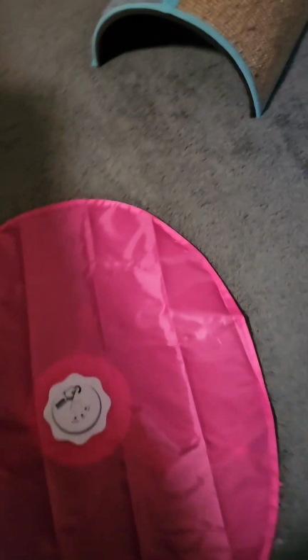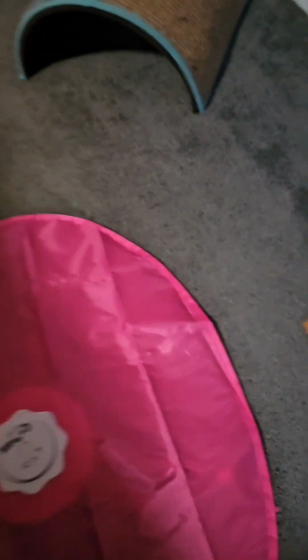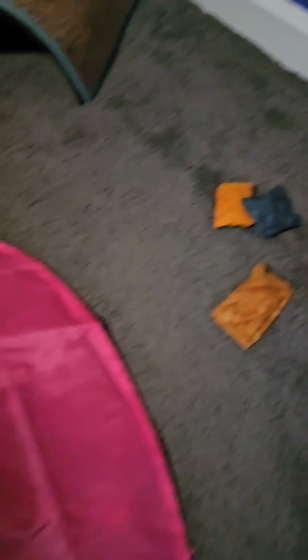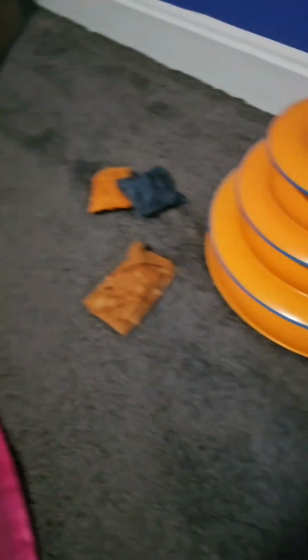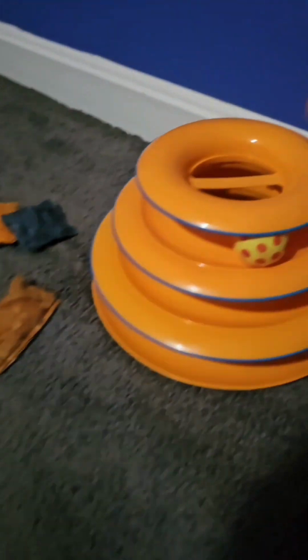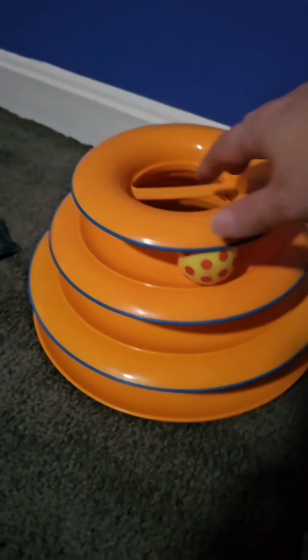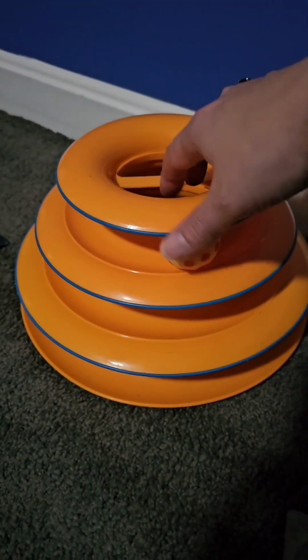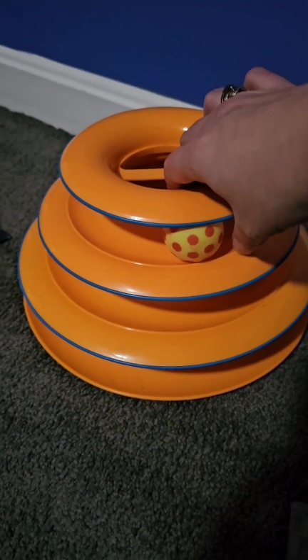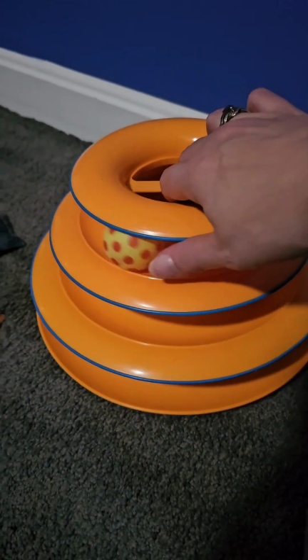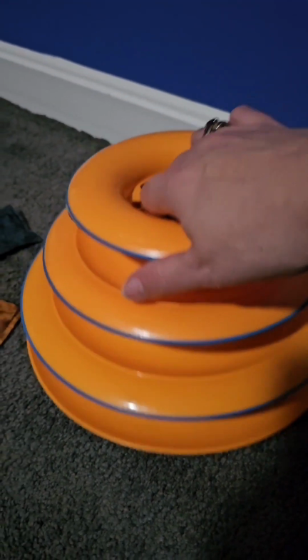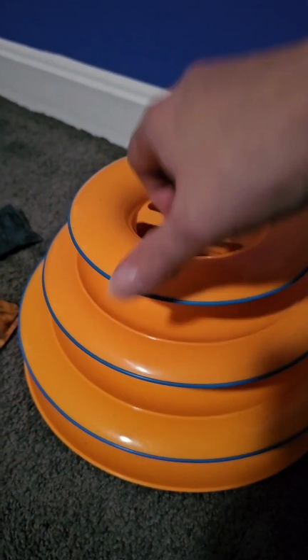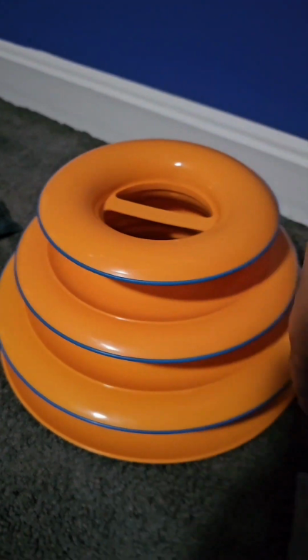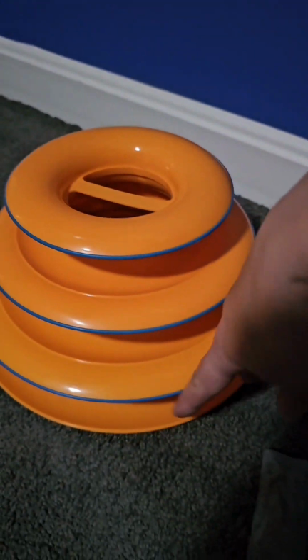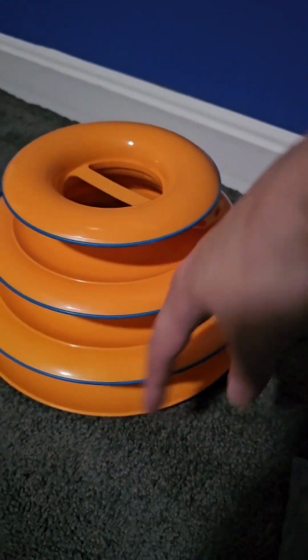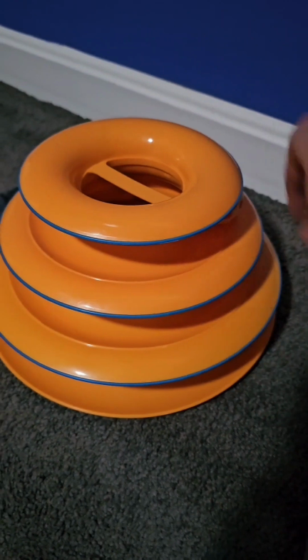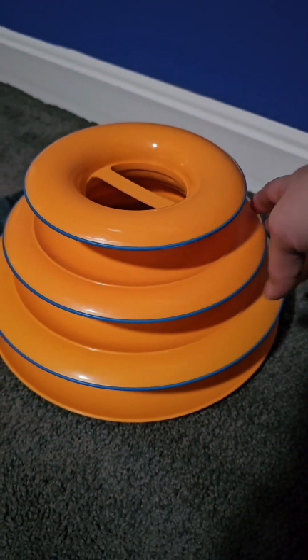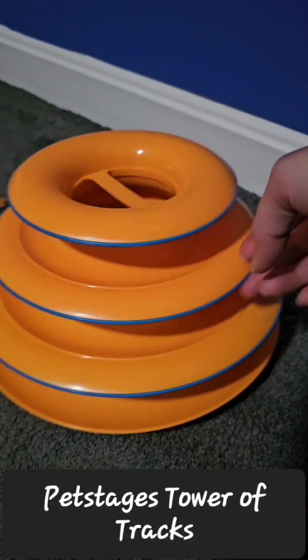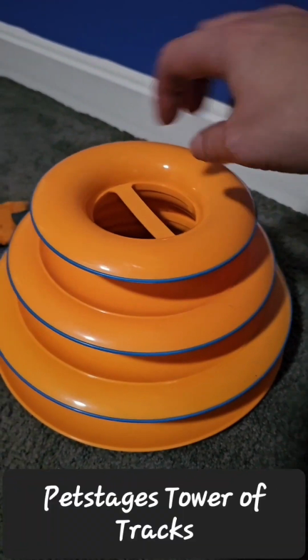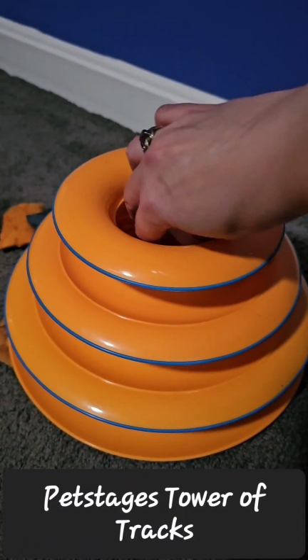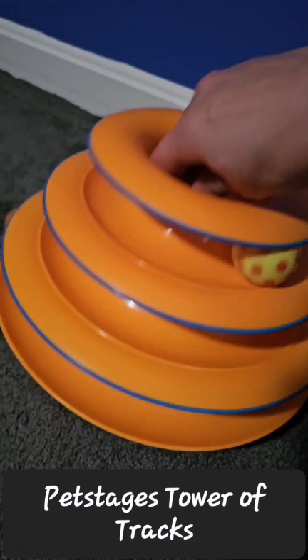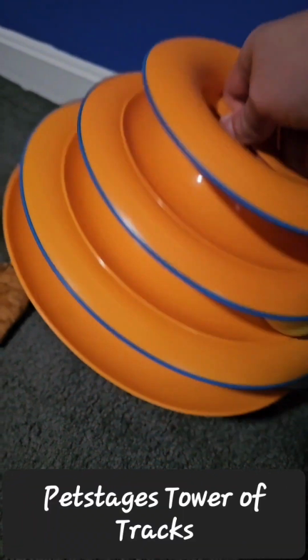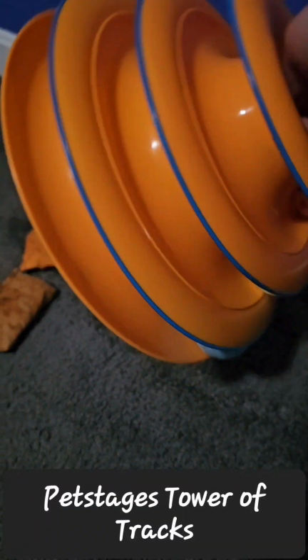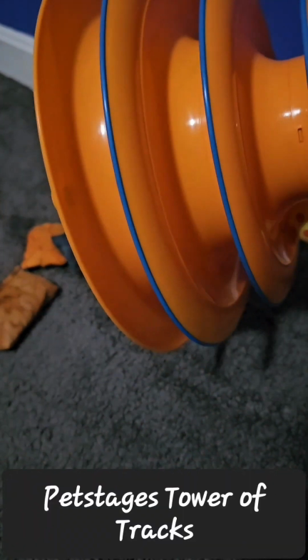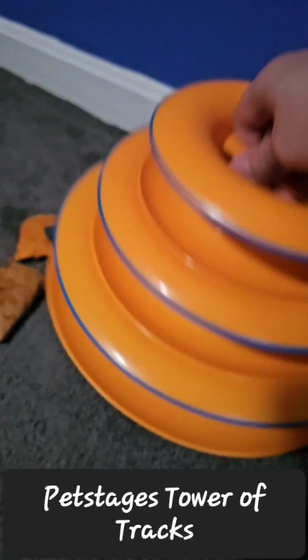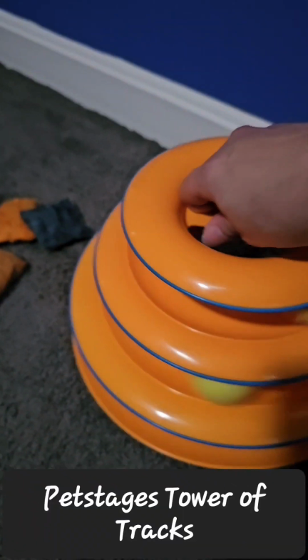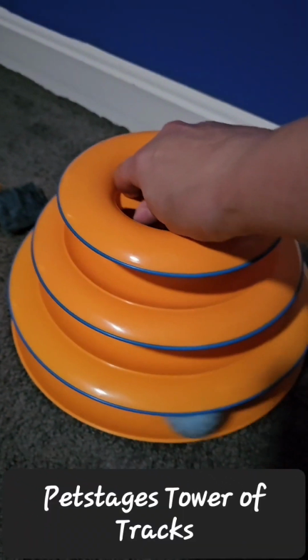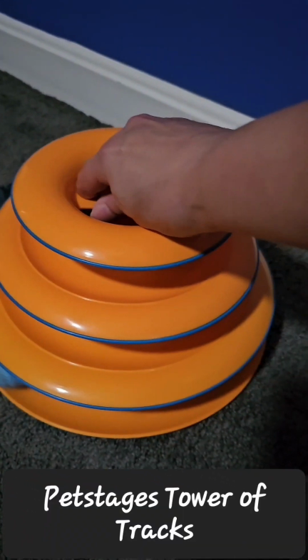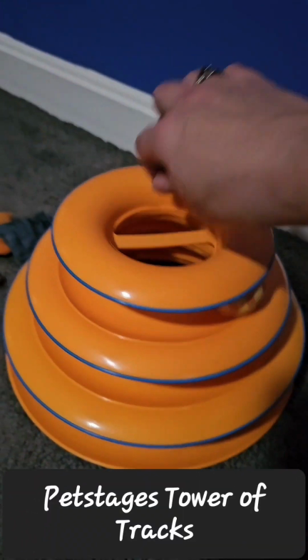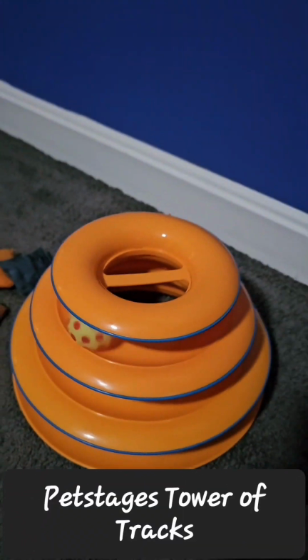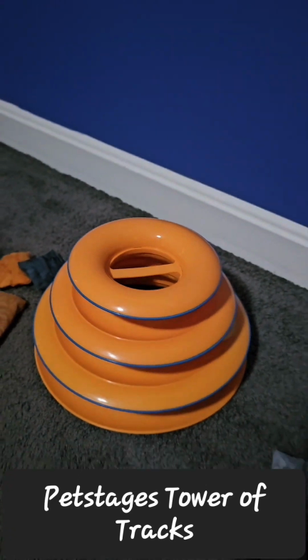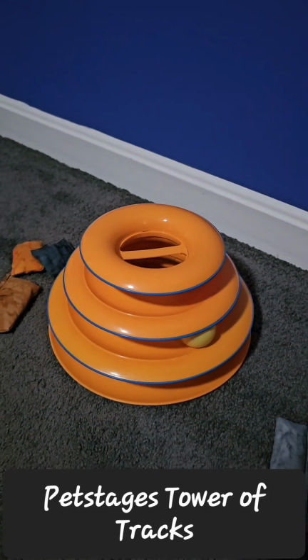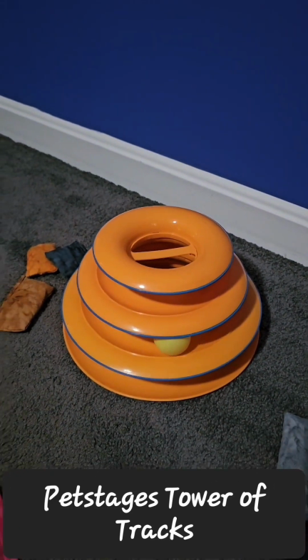Next up, the Pet Stages Three Level Ball Toy. Both of the boys absolutely love this thing and play with it all the time.